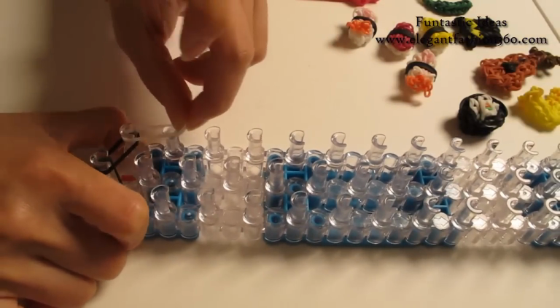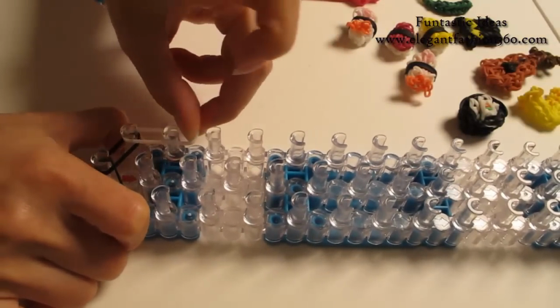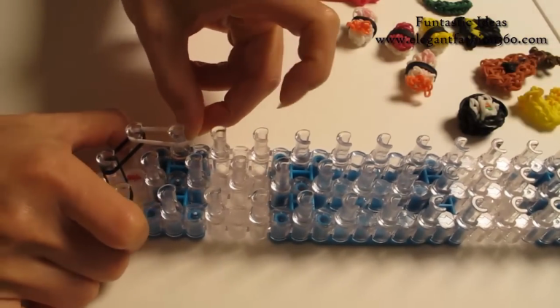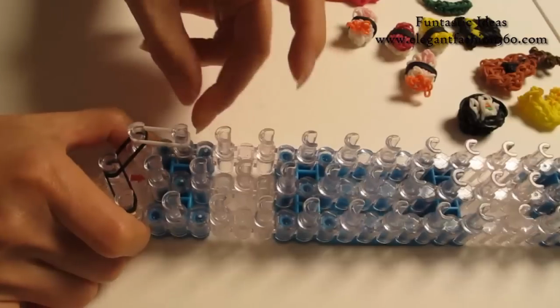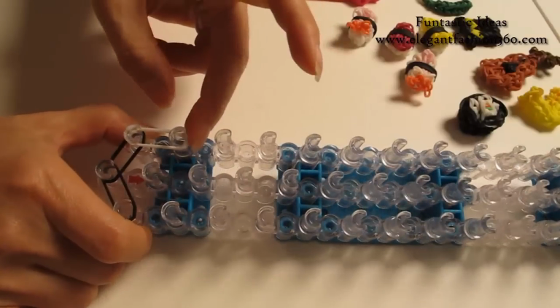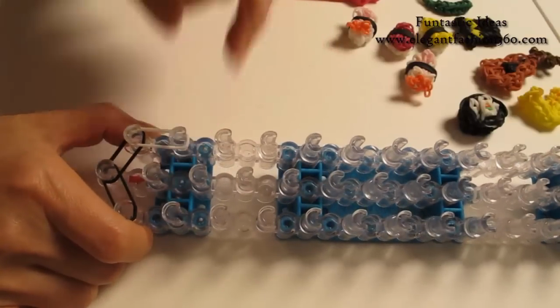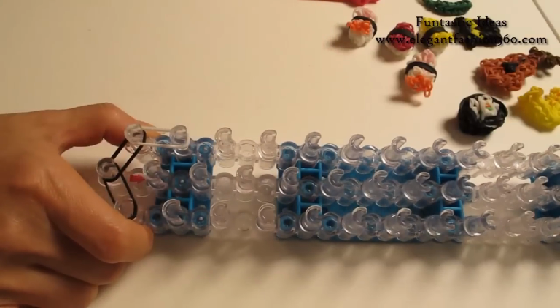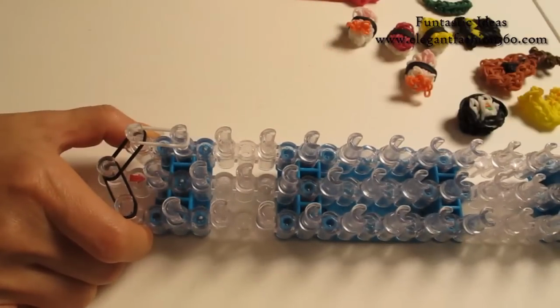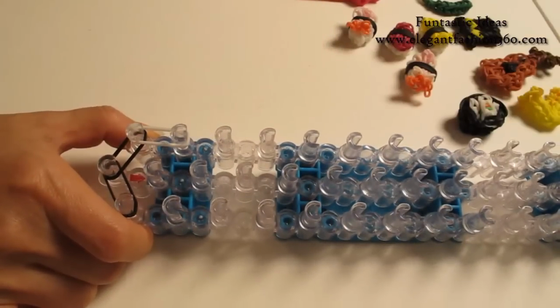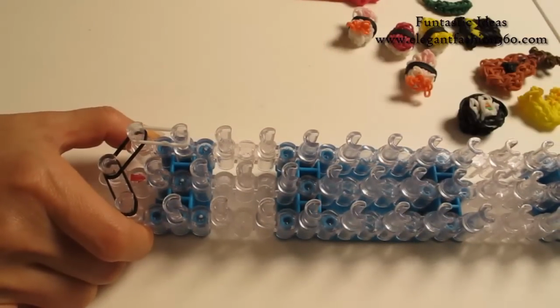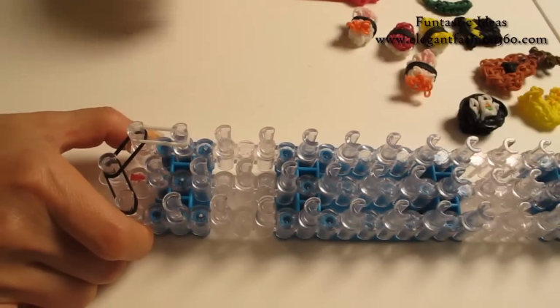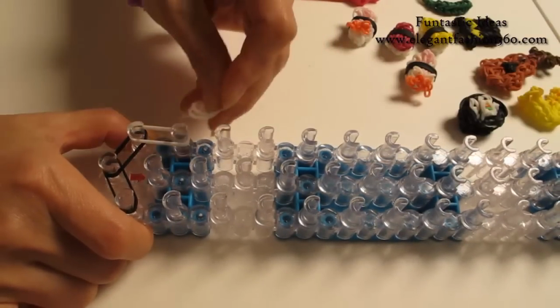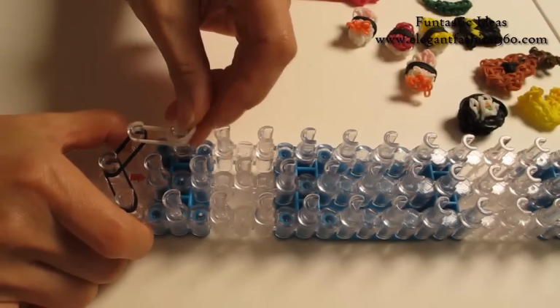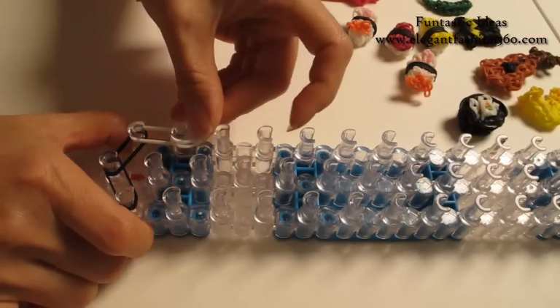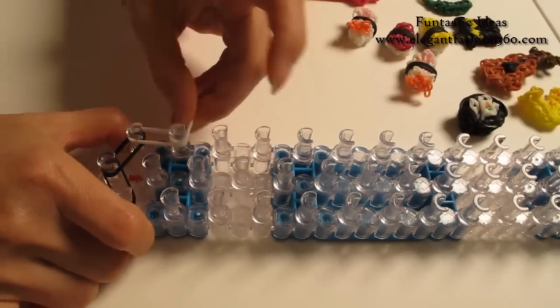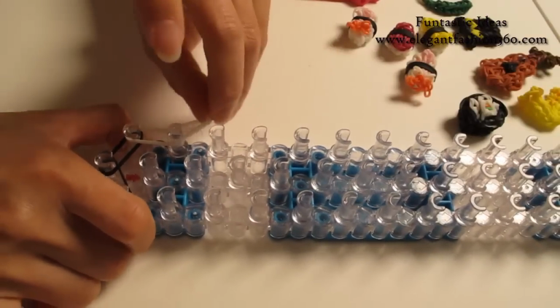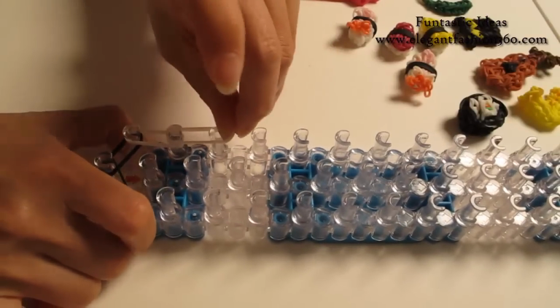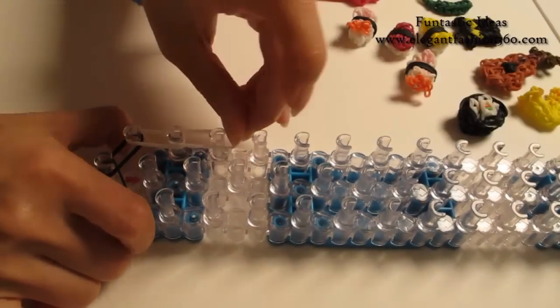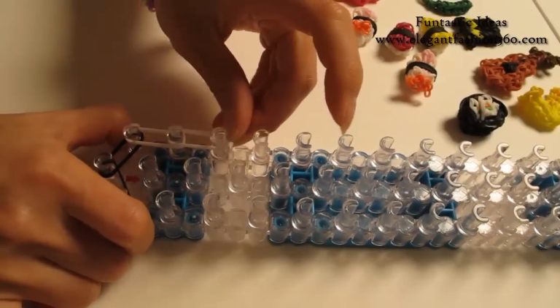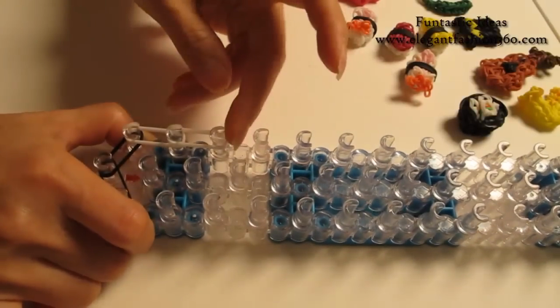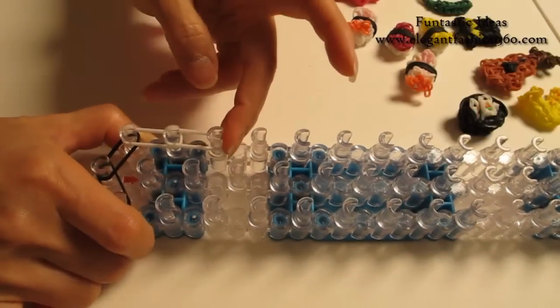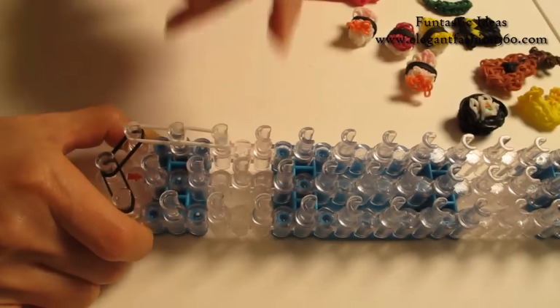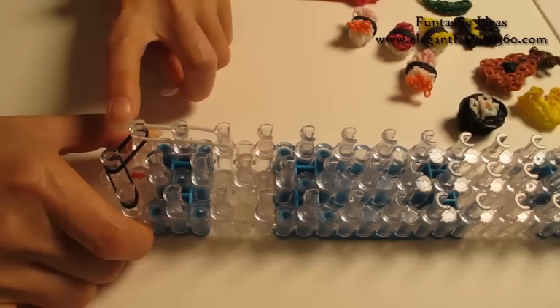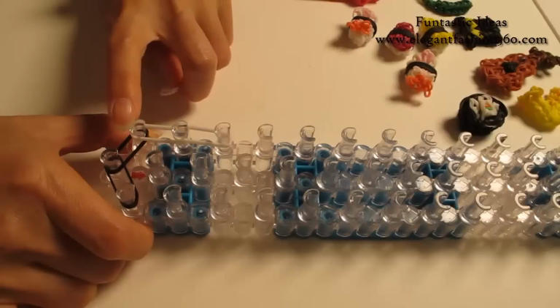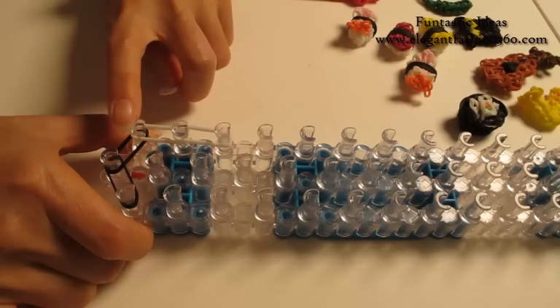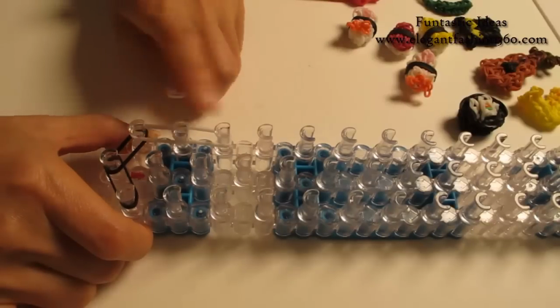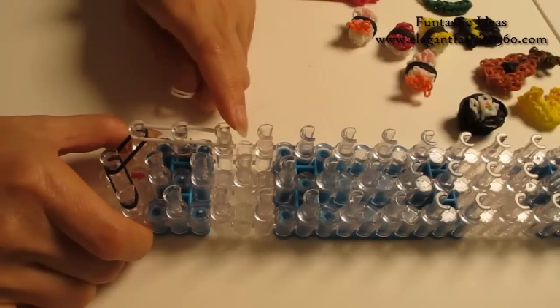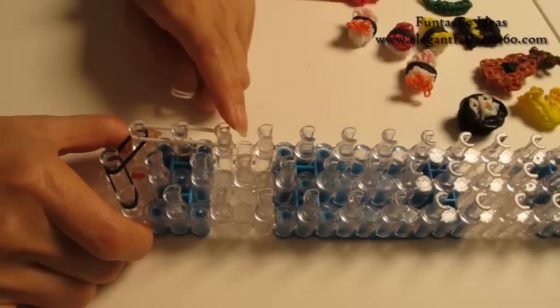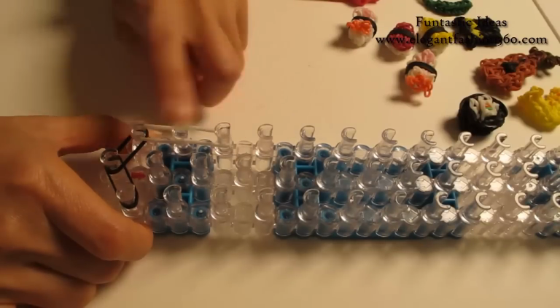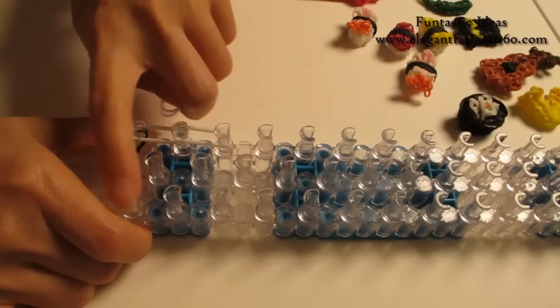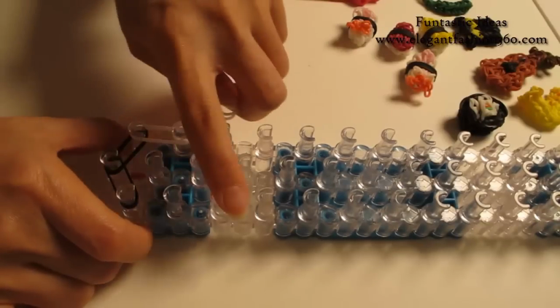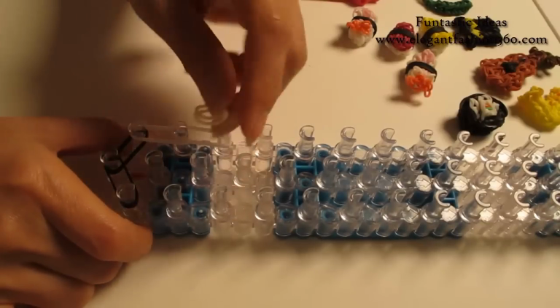Two, first to second on your left. Two, second to third. Repeat this step and do it on your right.